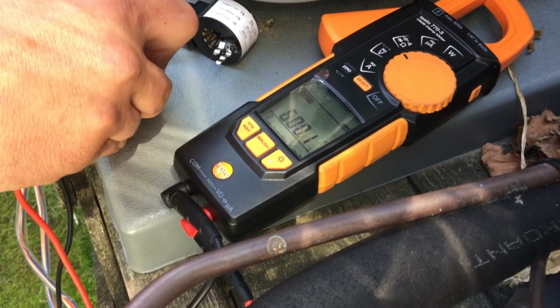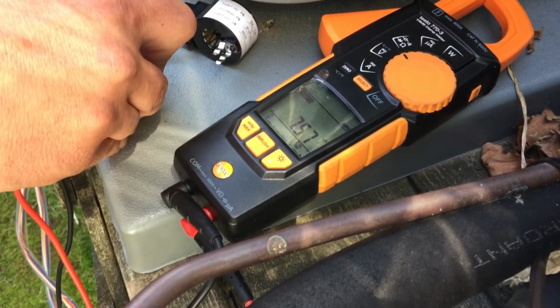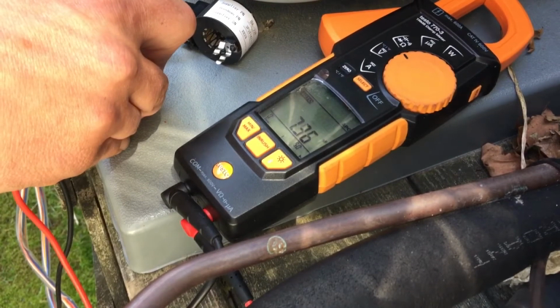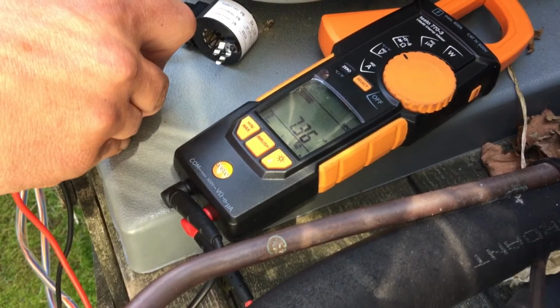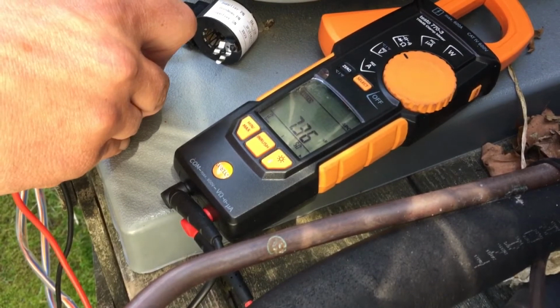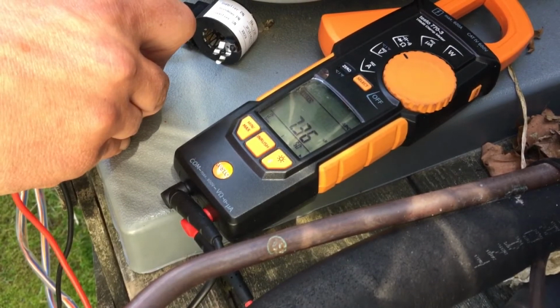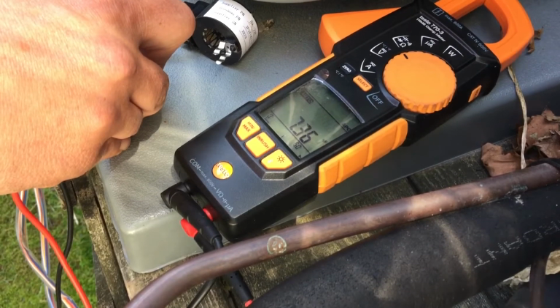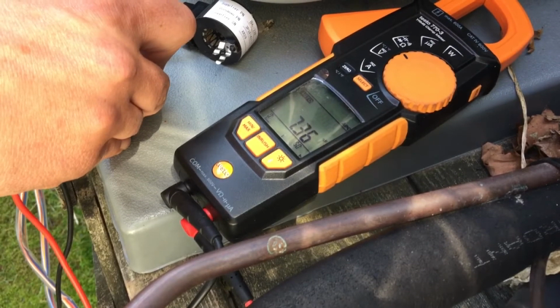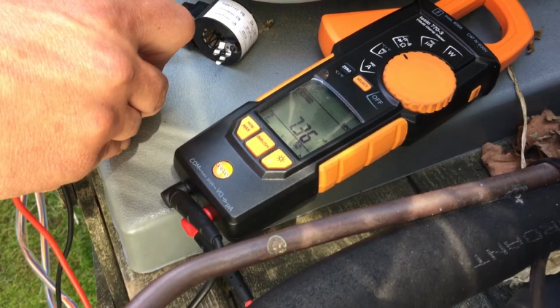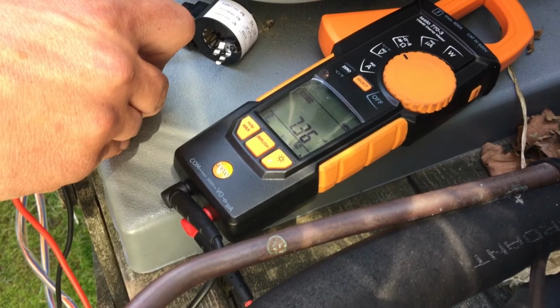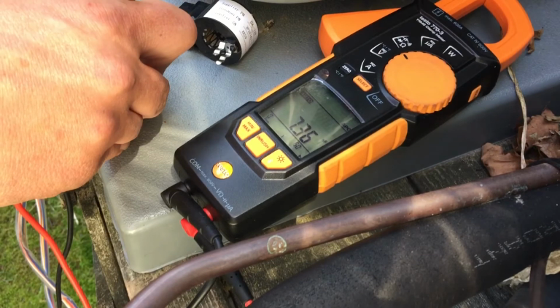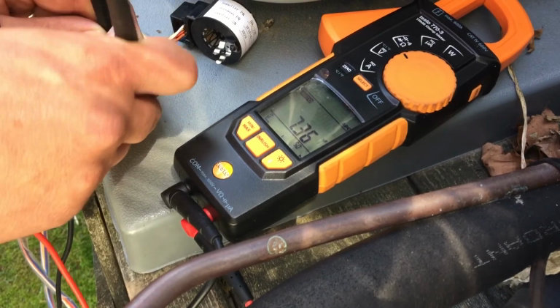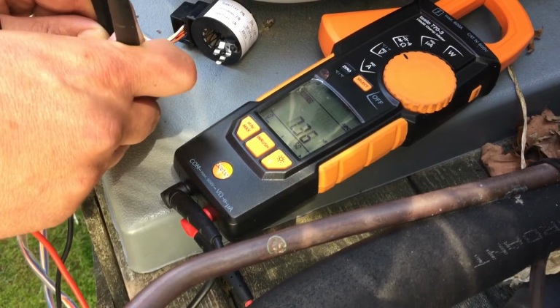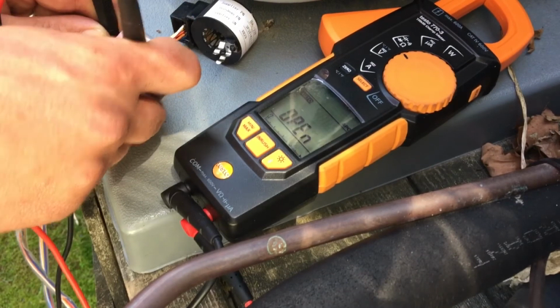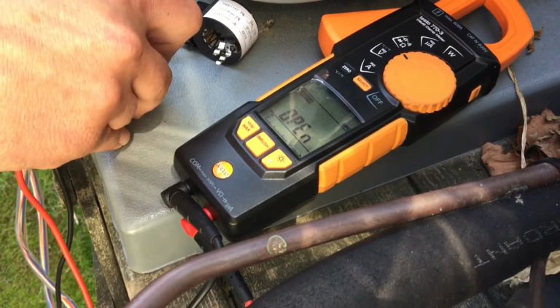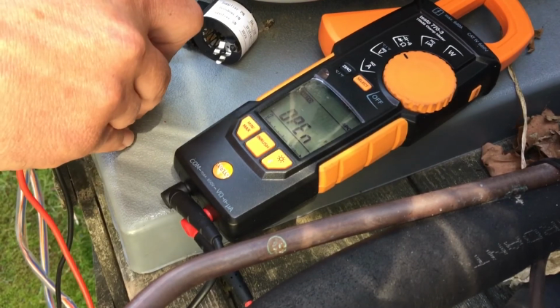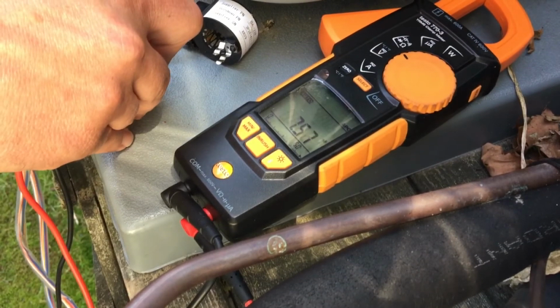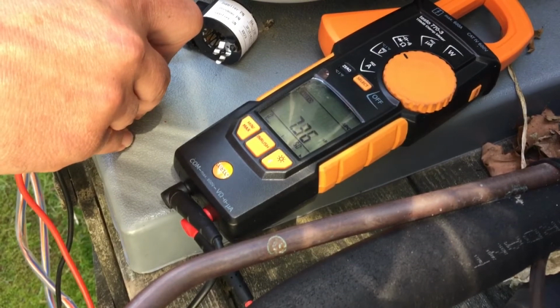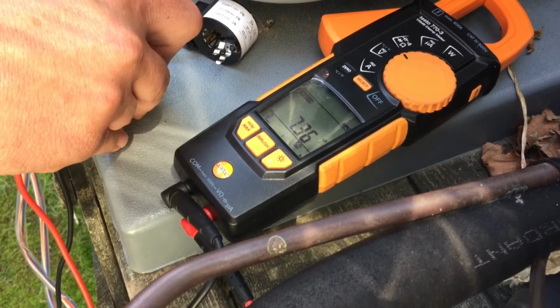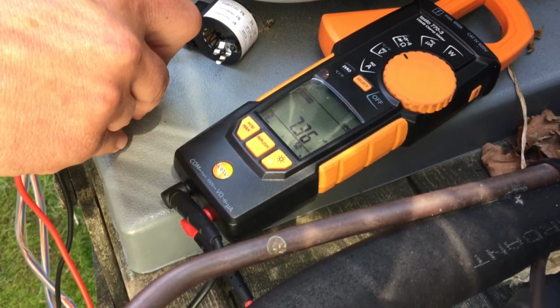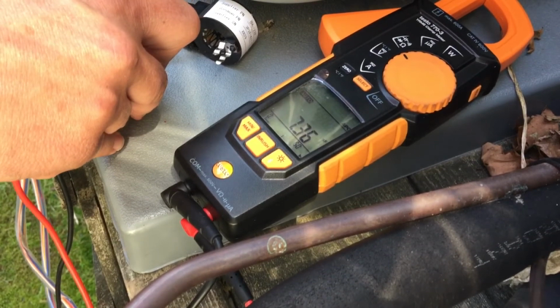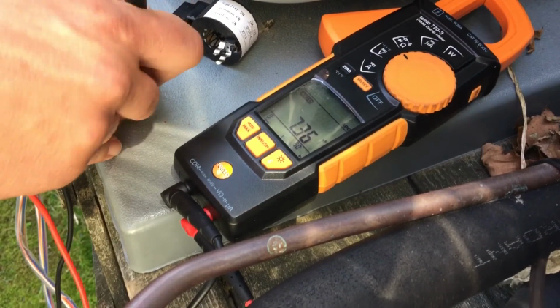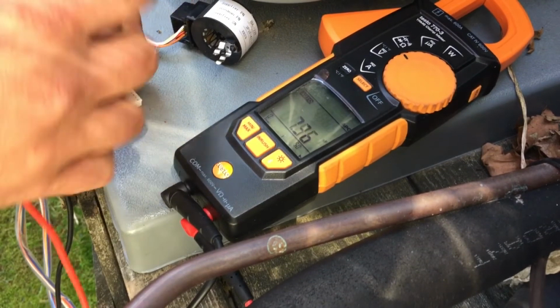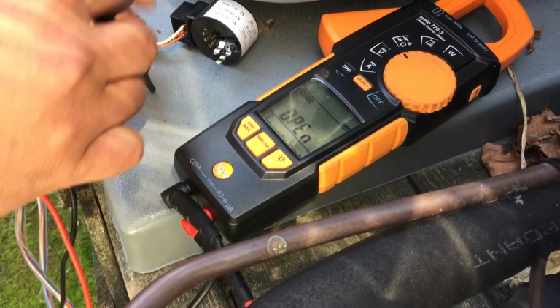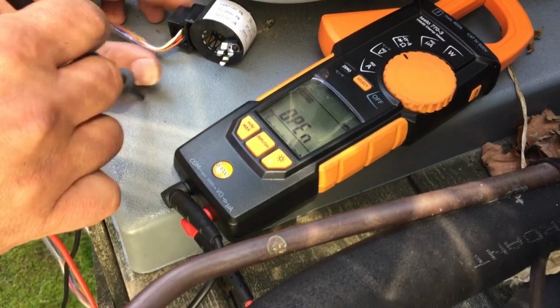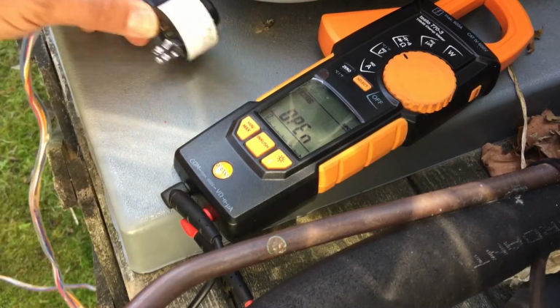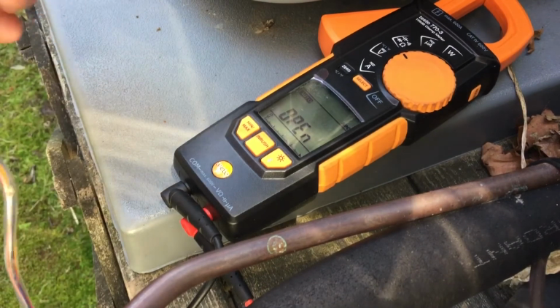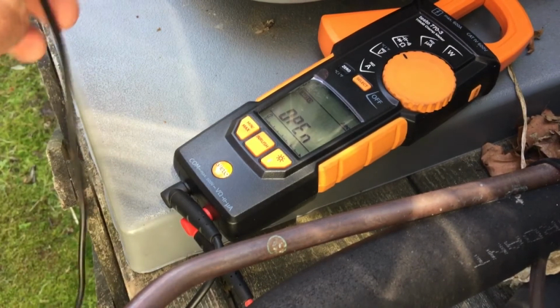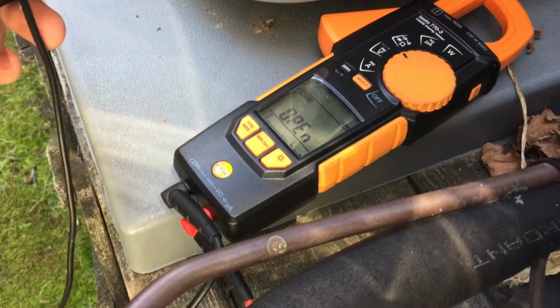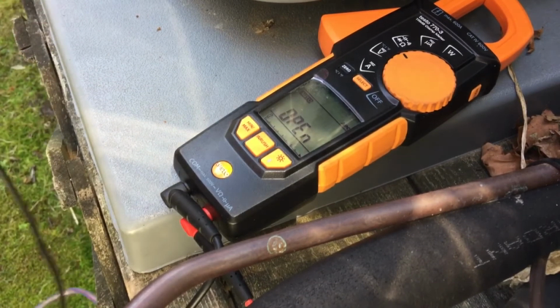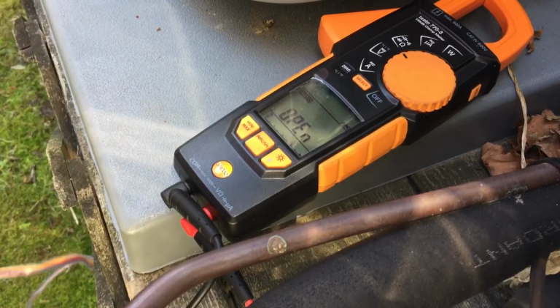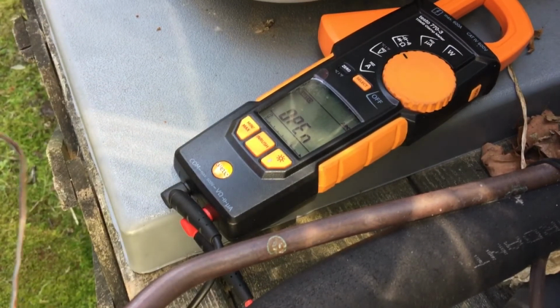Then we get to the white wire. We're not getting a measurable resistance on the white wire. Try it again - about the same thing. So this stepper motor is bad. It's actually a failed part.